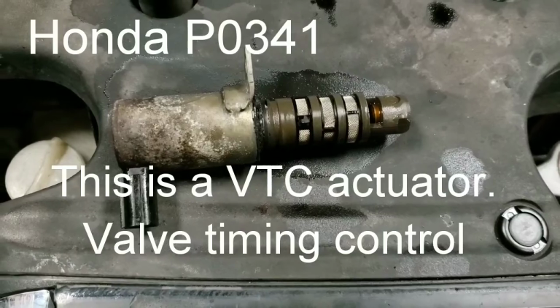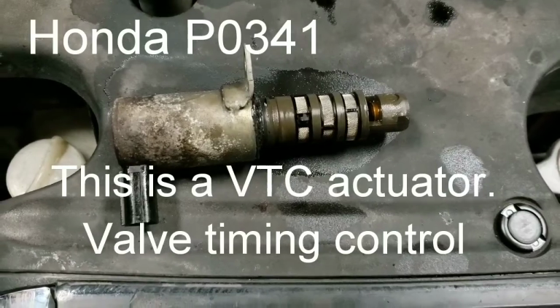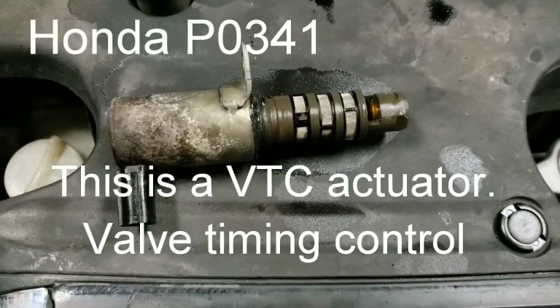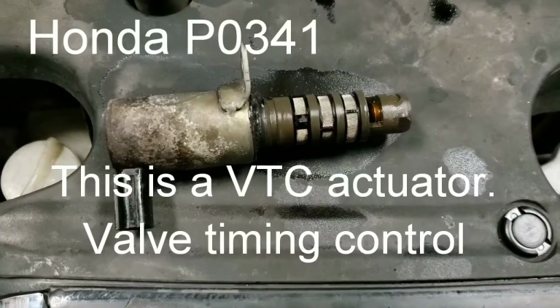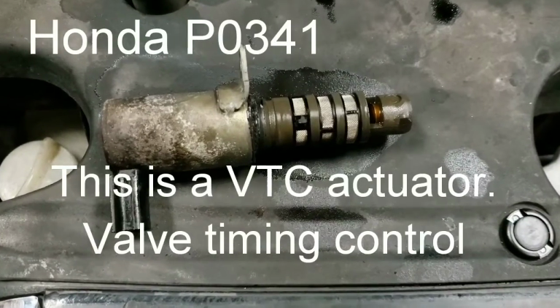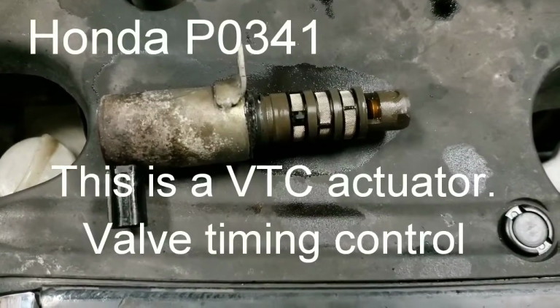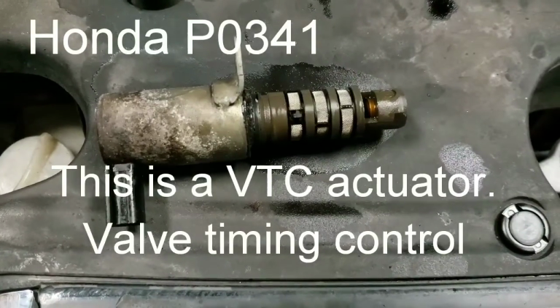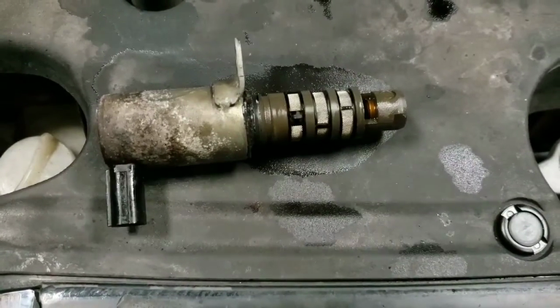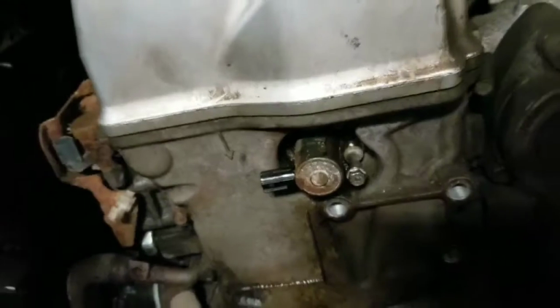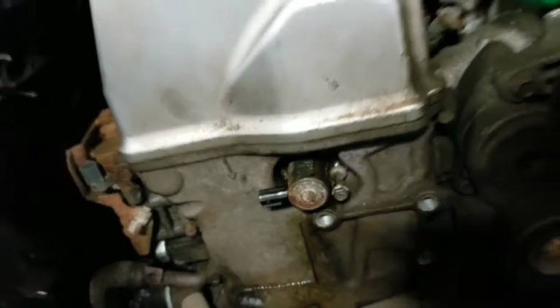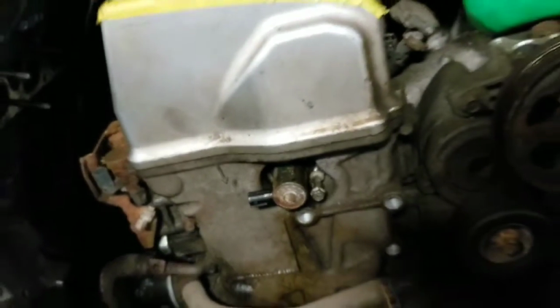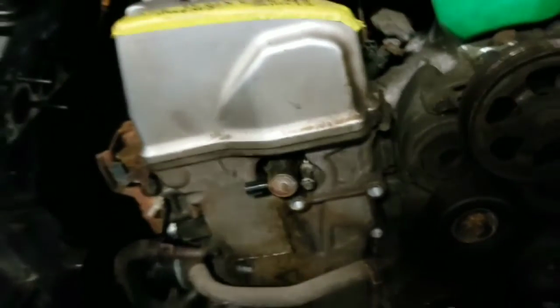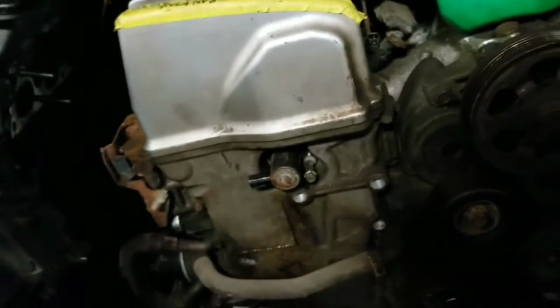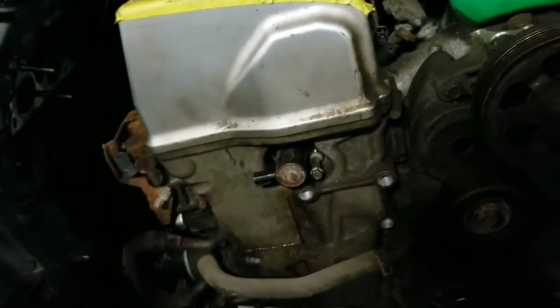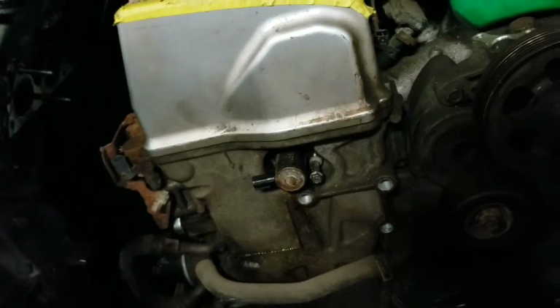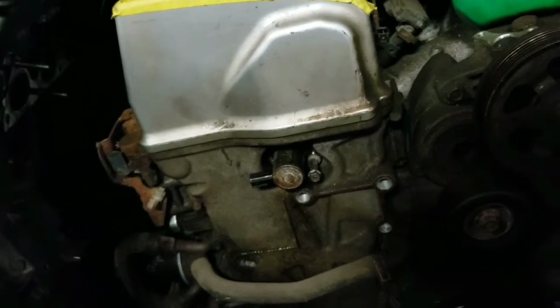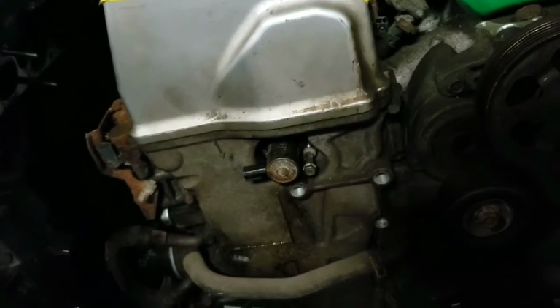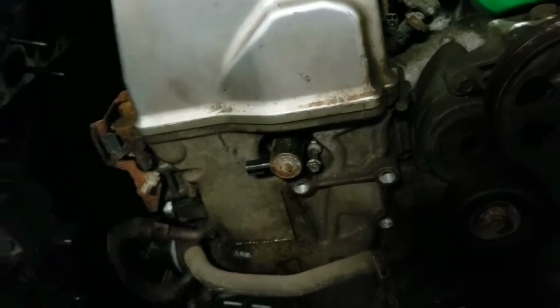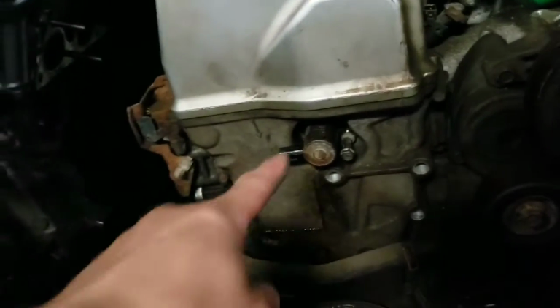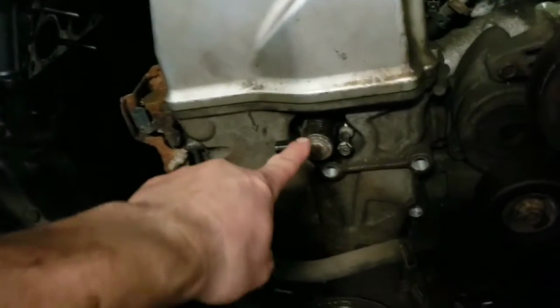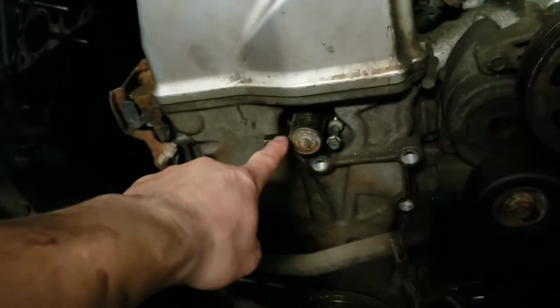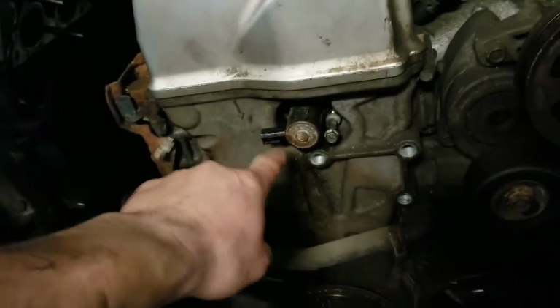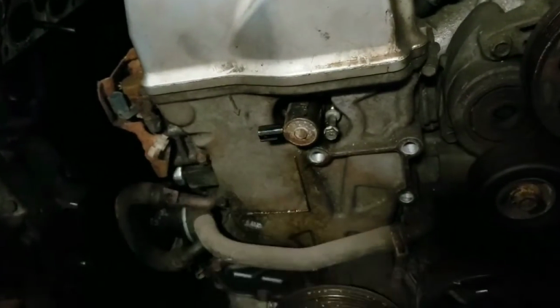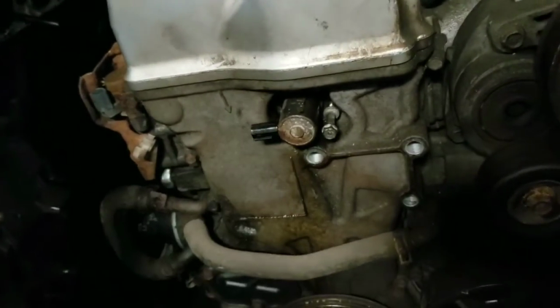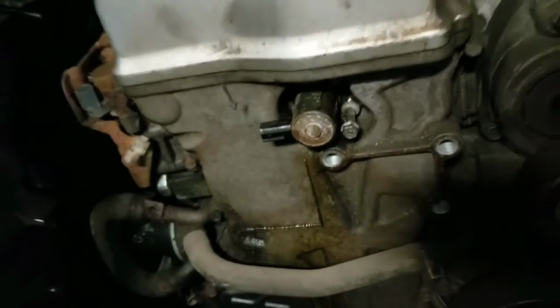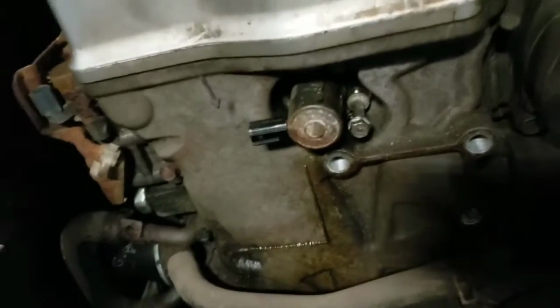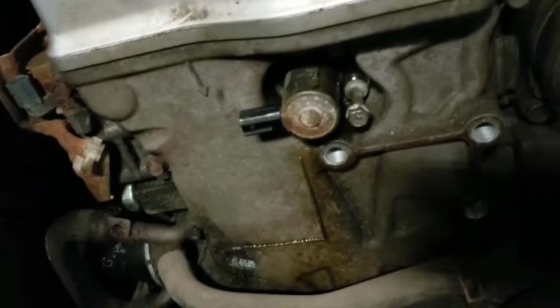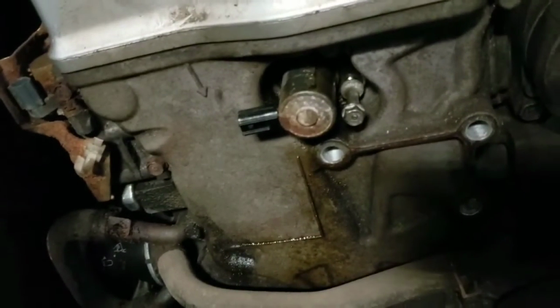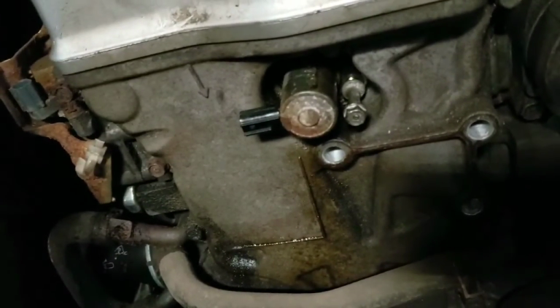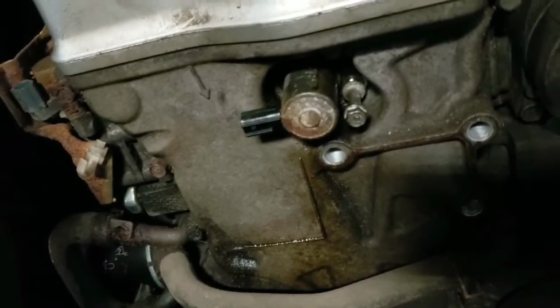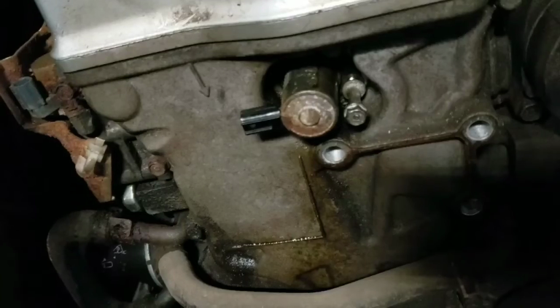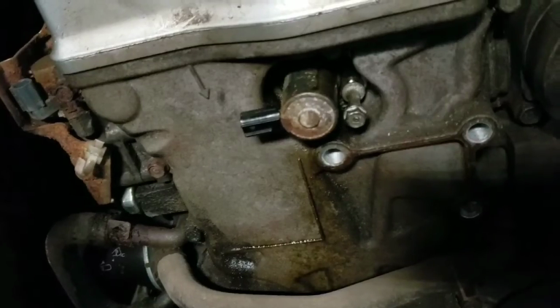Honda P0341. That's where this solenoid is located — it's this solenoid. That was the one that was getting stuck.